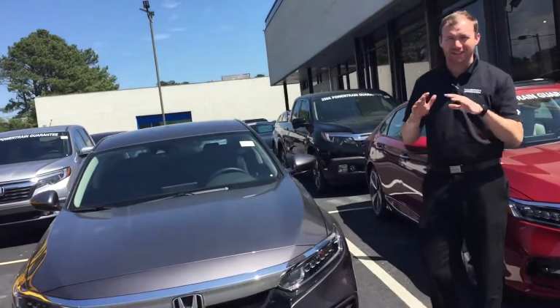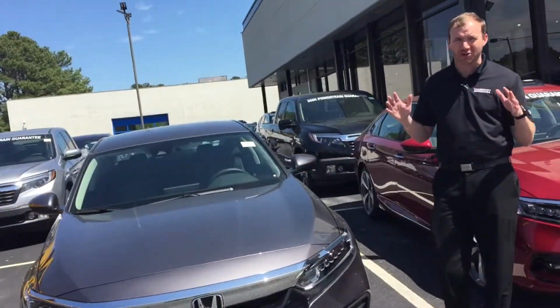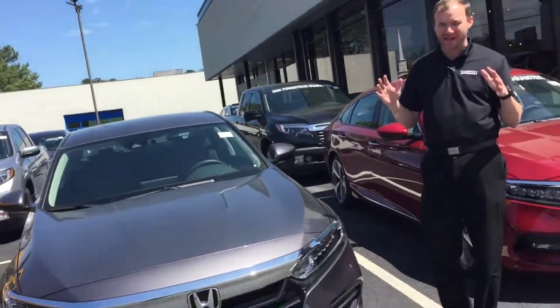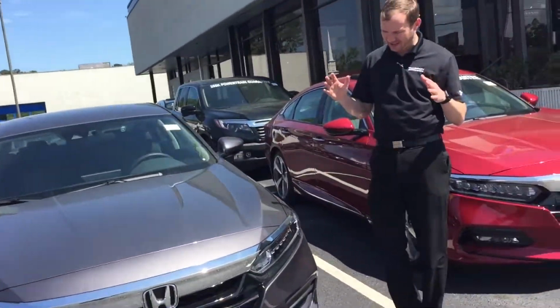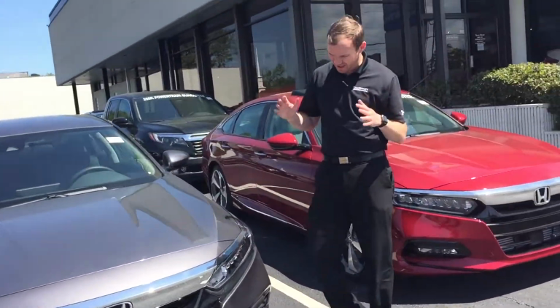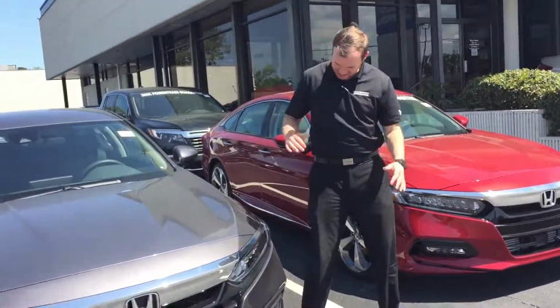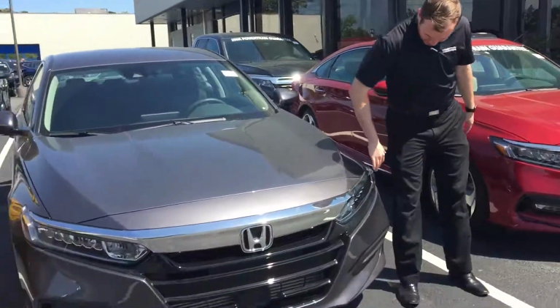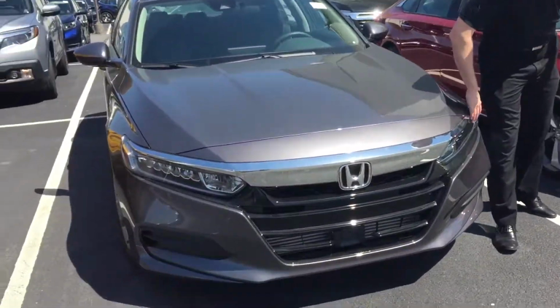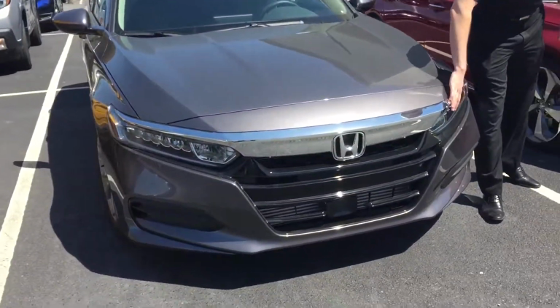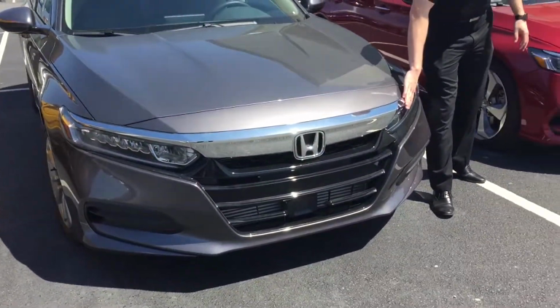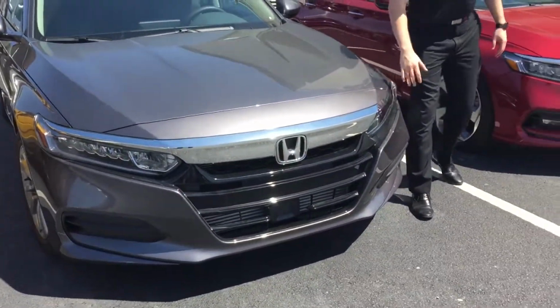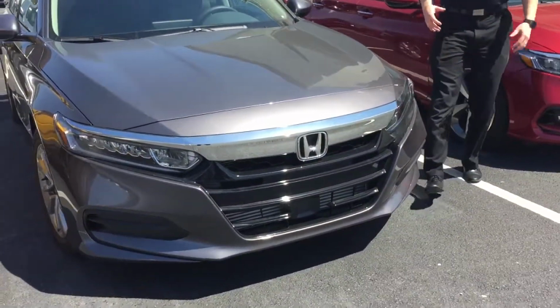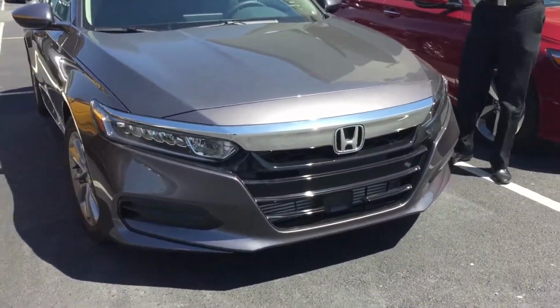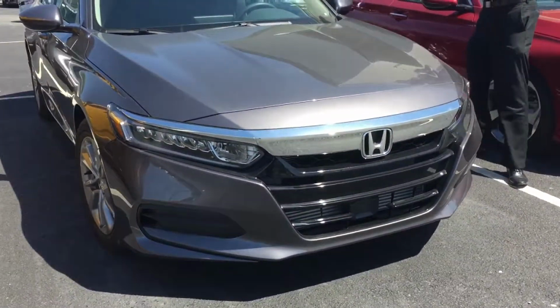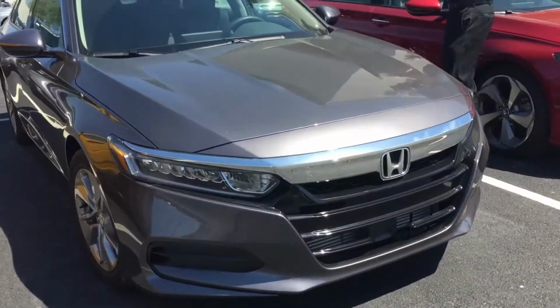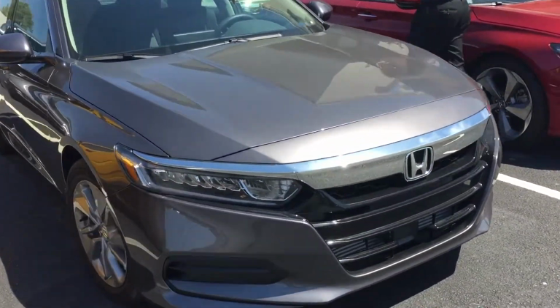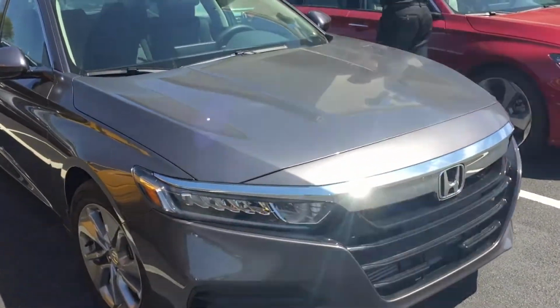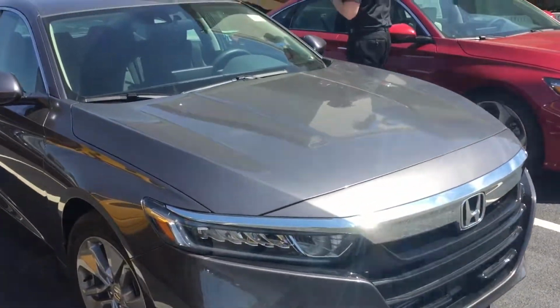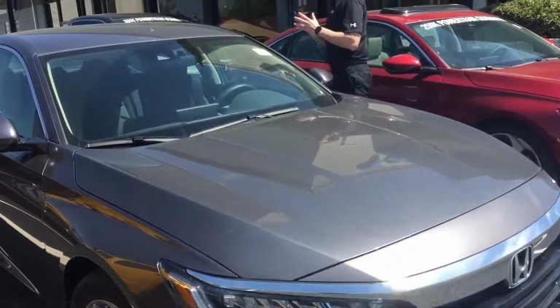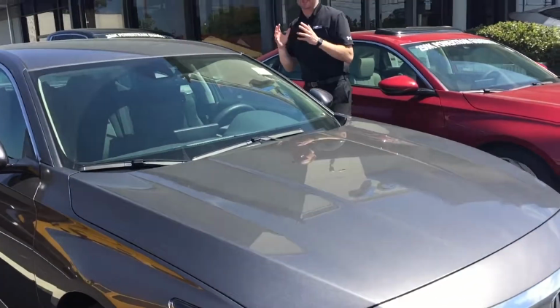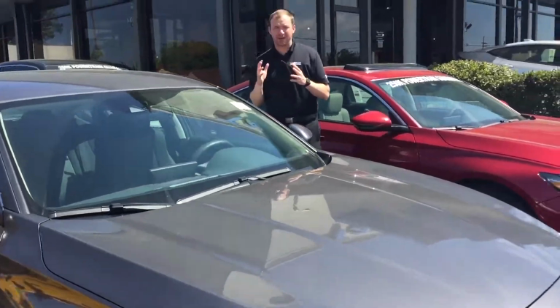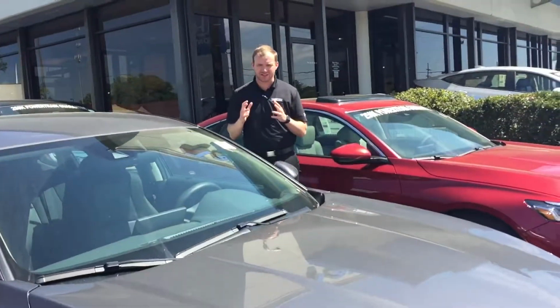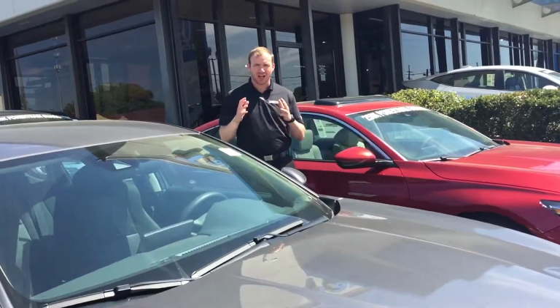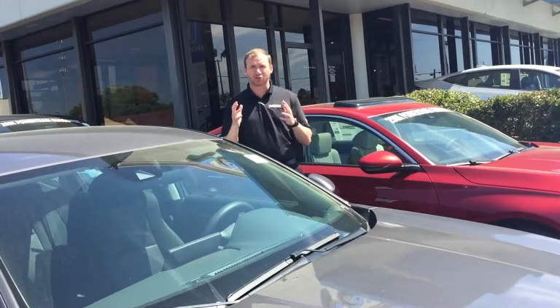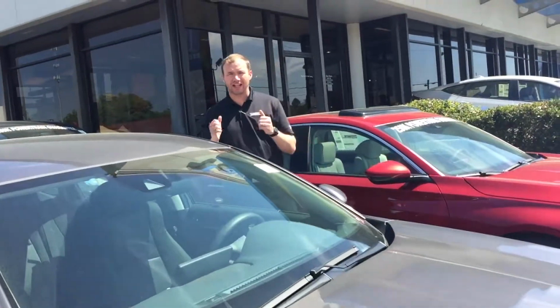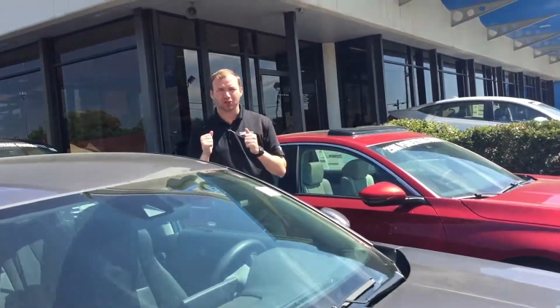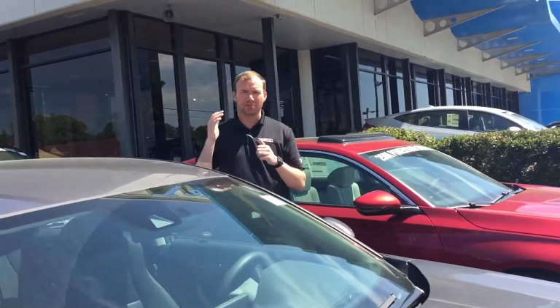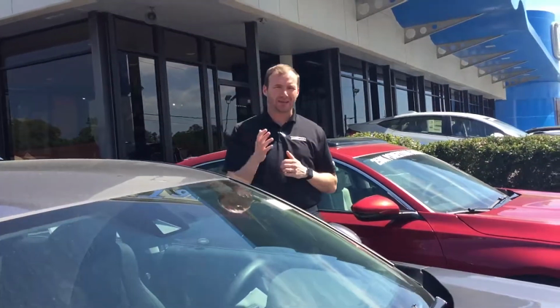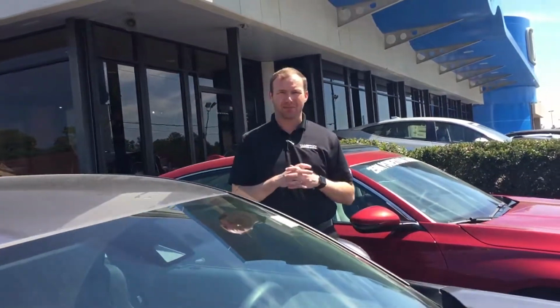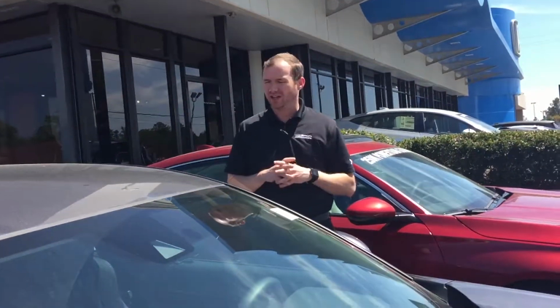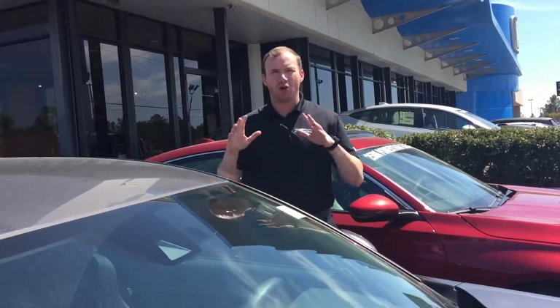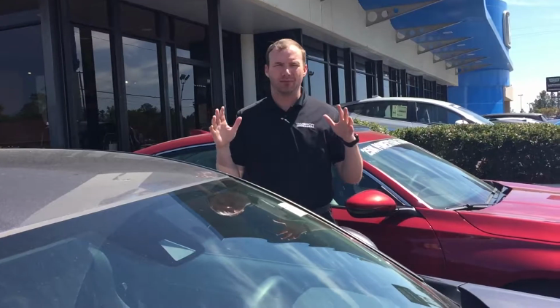I can't wait to show you how amazing it is. The car comes standard with full LED headlights. Also, you're going to get the Honda Sensing driver's assist package, as well as Bluetooth, backup camera, and a whole lot more.